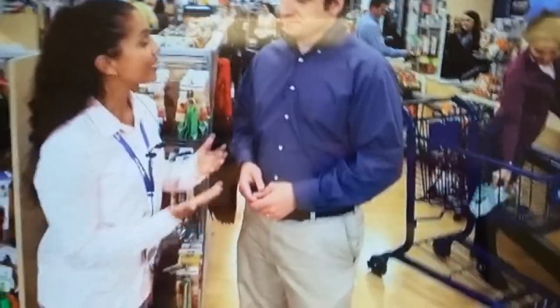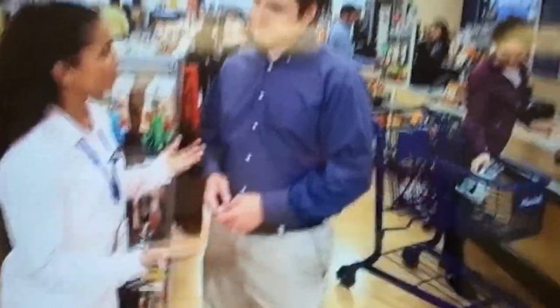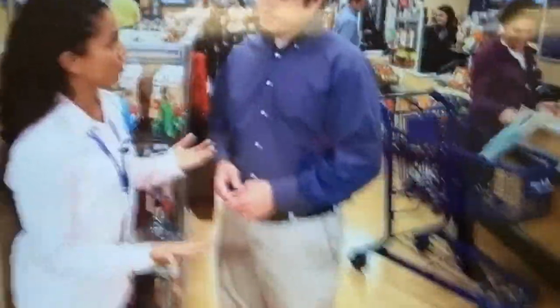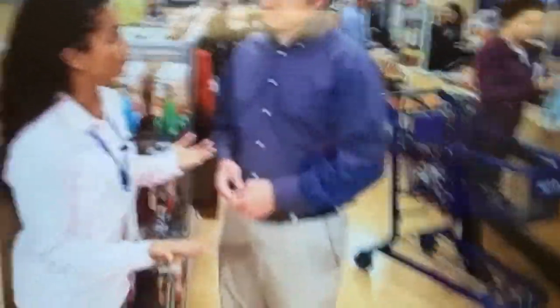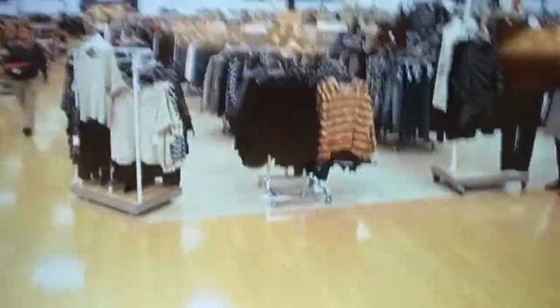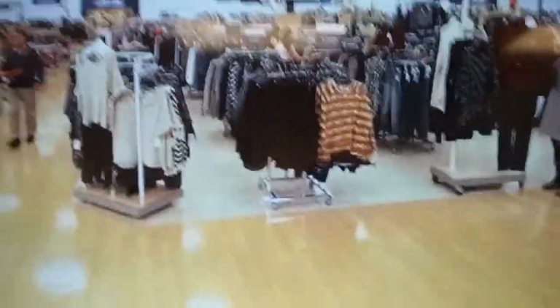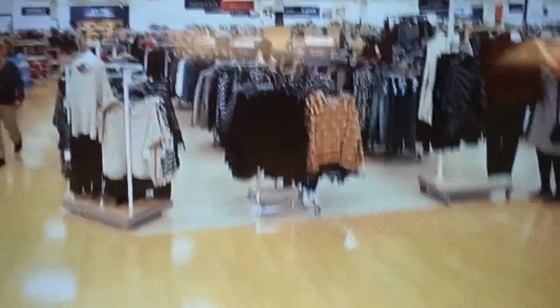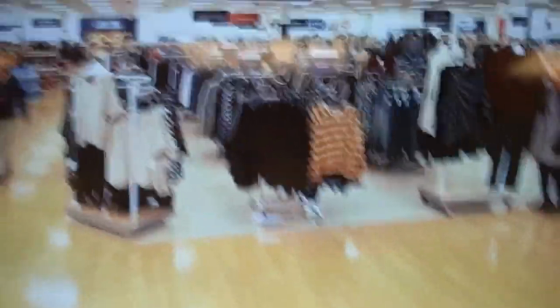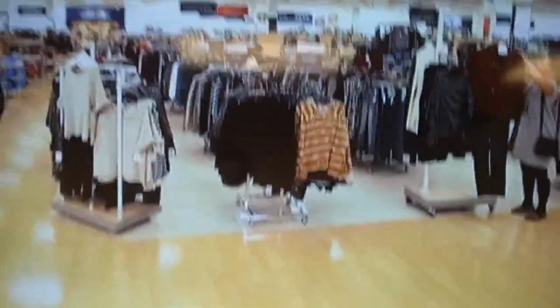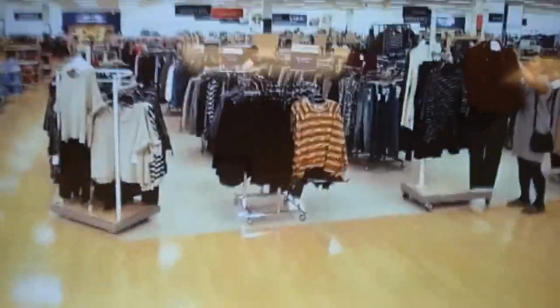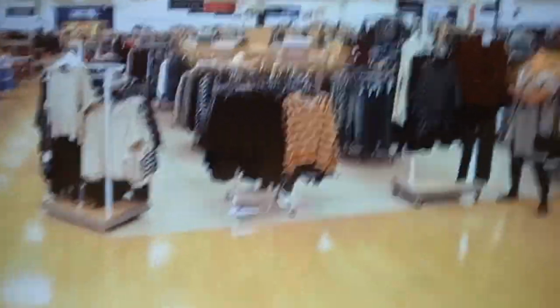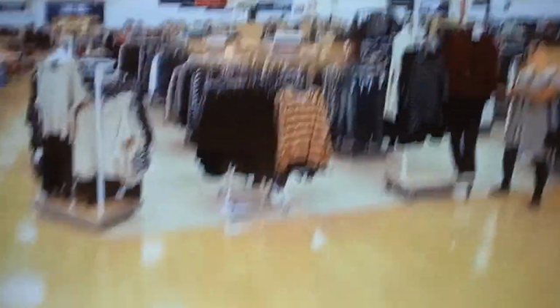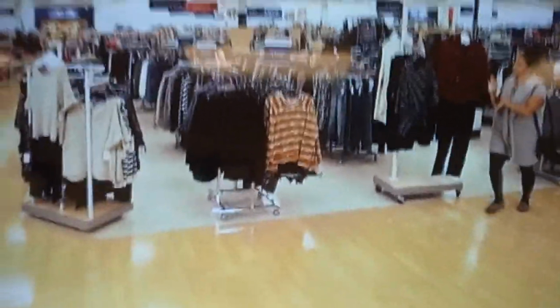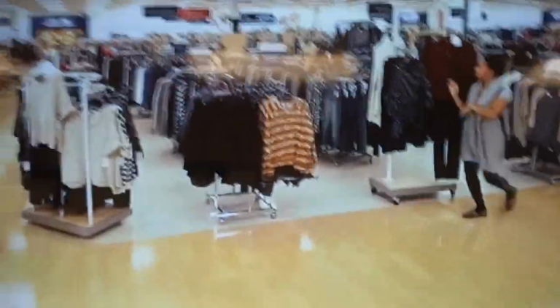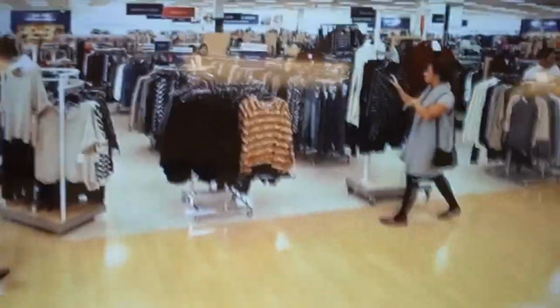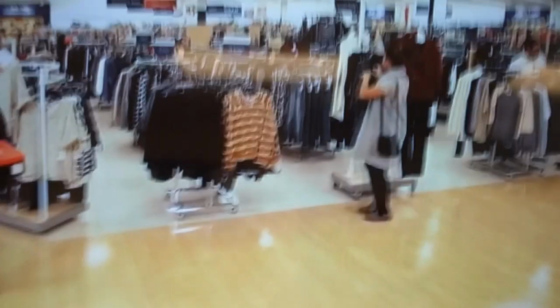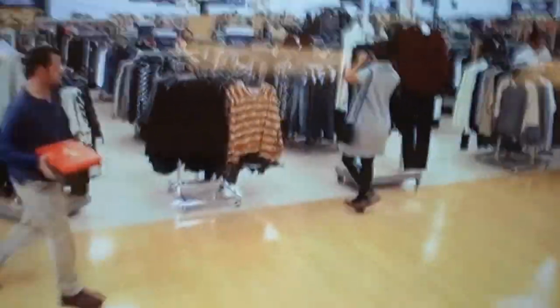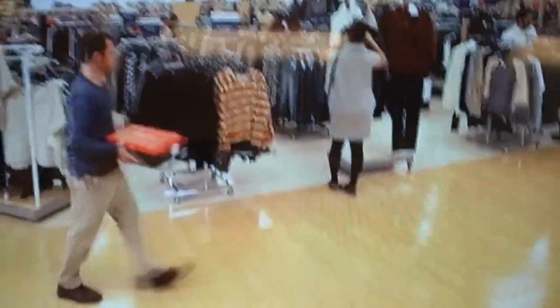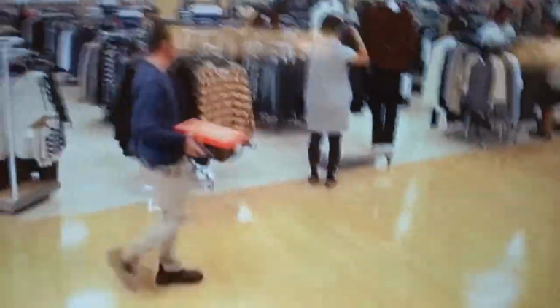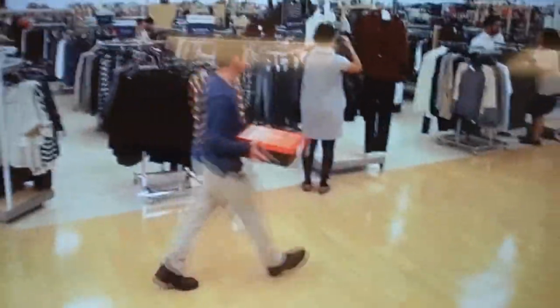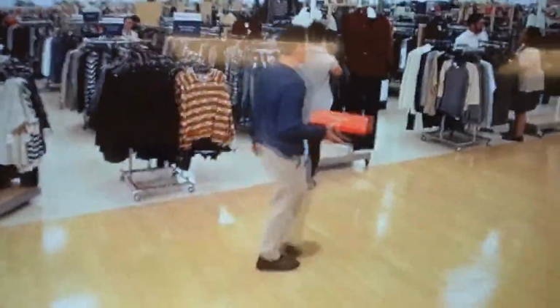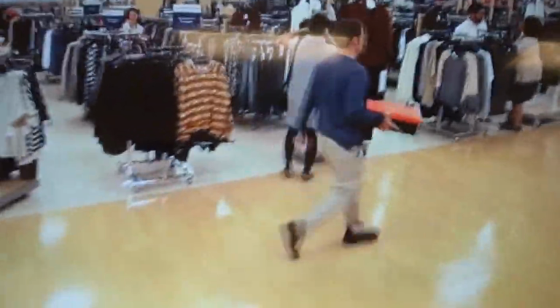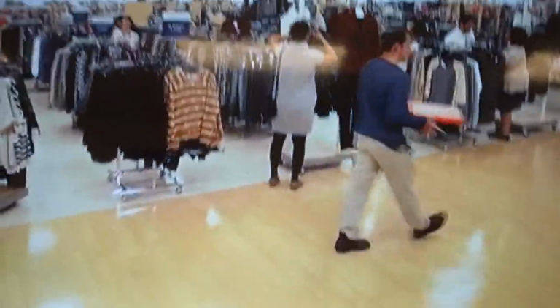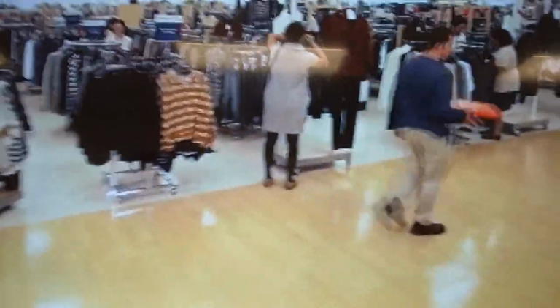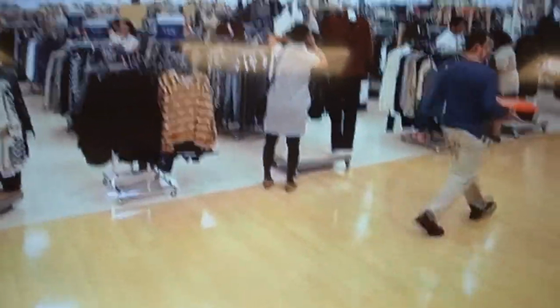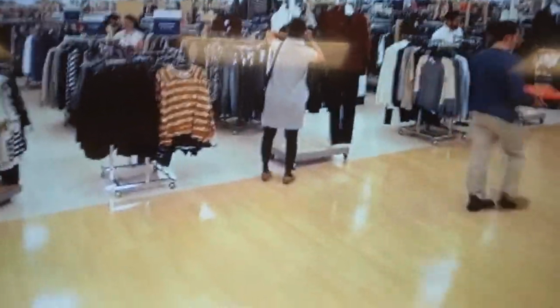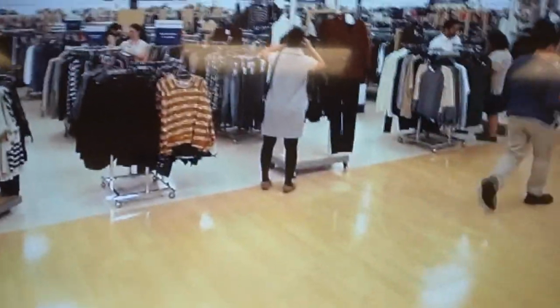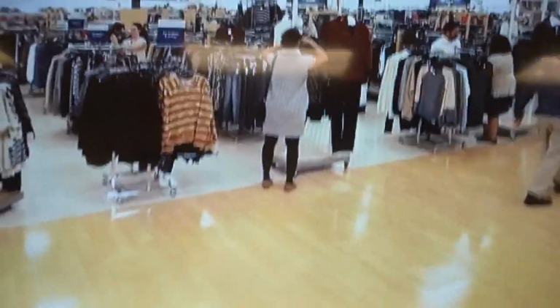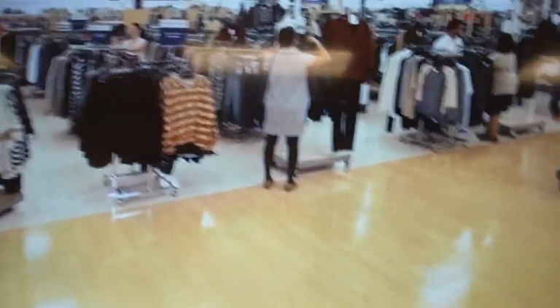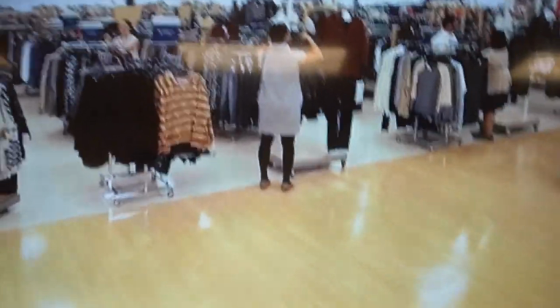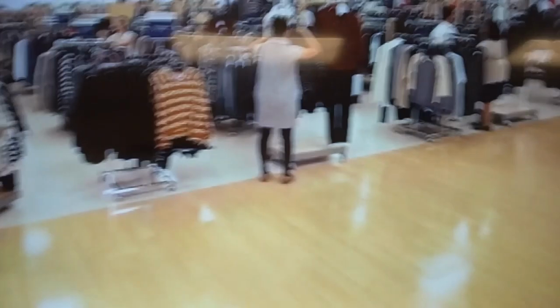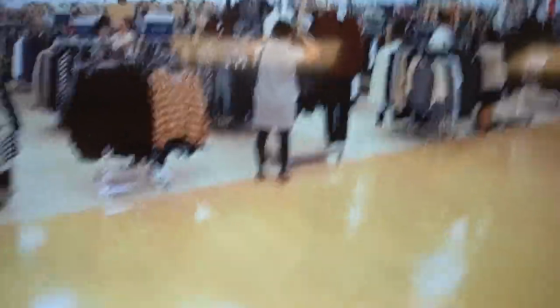I like to see the store as a whole. I see associates on the sales floor, available to assist customers, and our merchandise looks really good. I also get an up-close view of the front end.